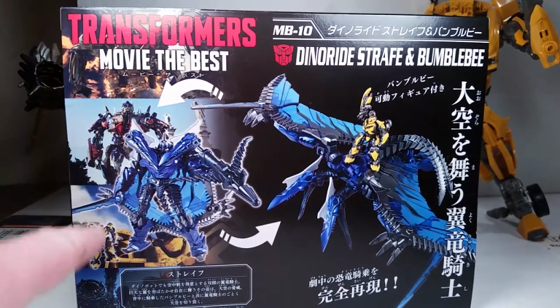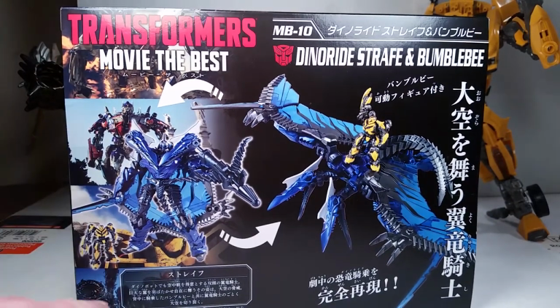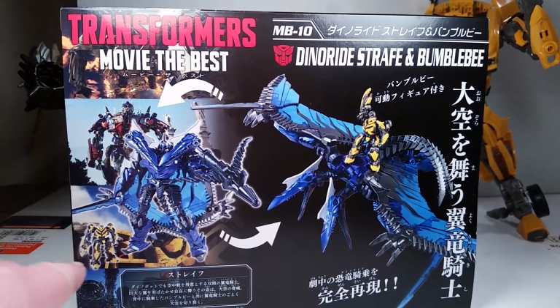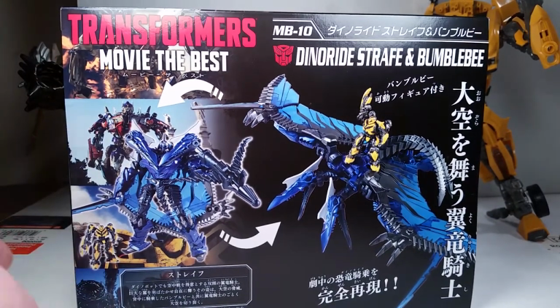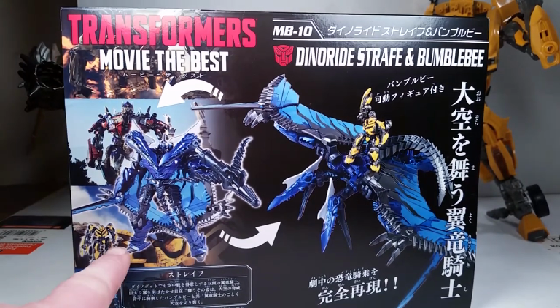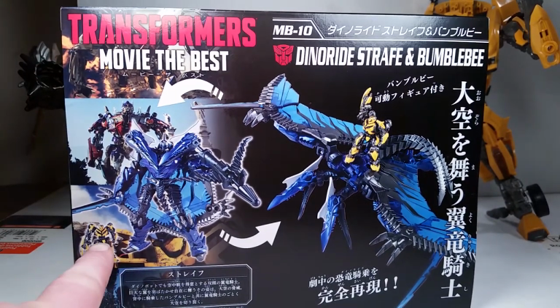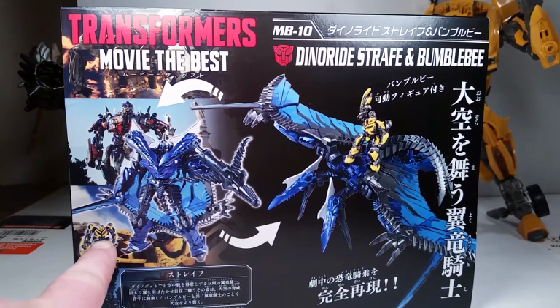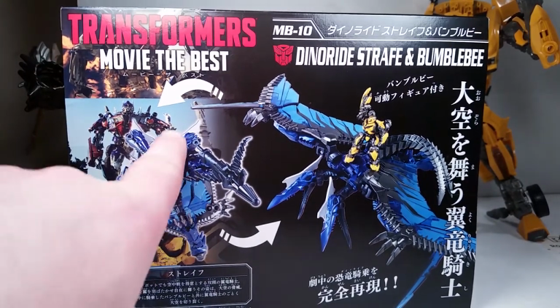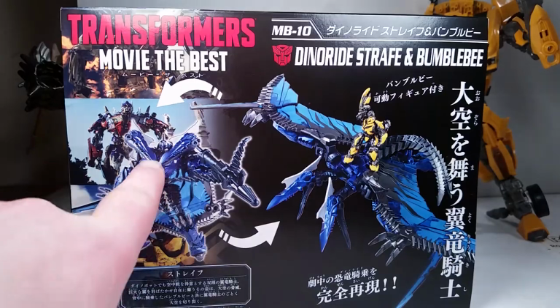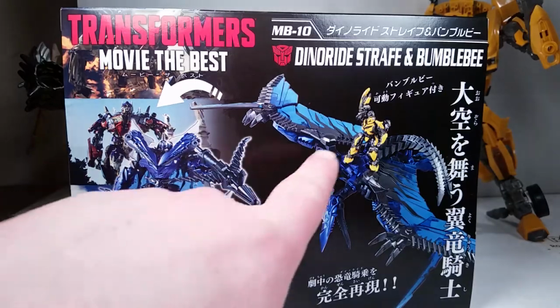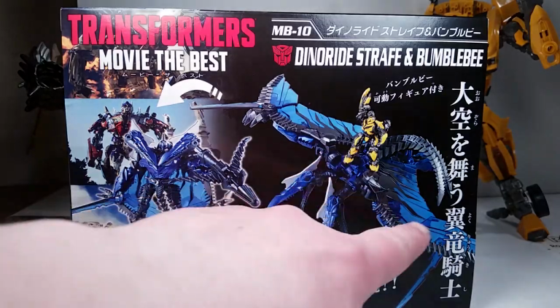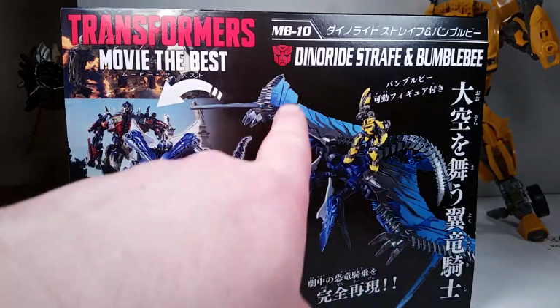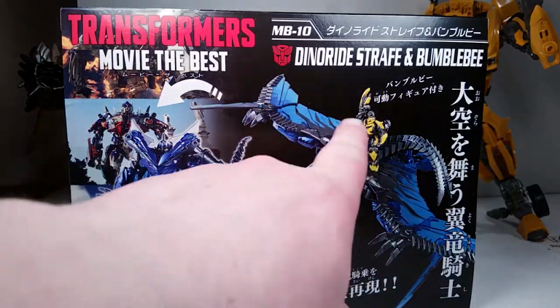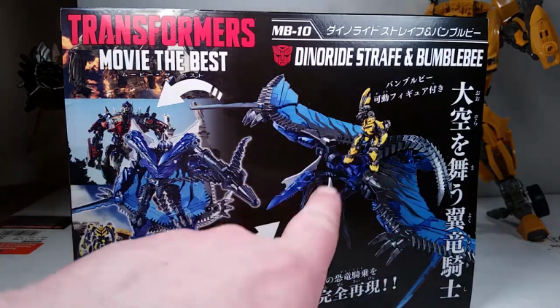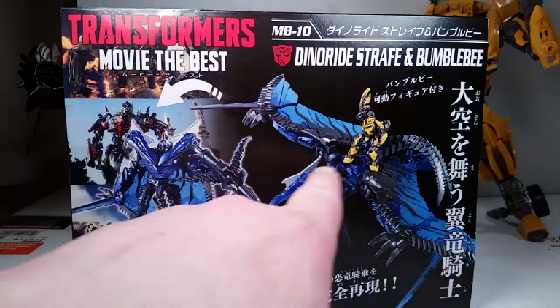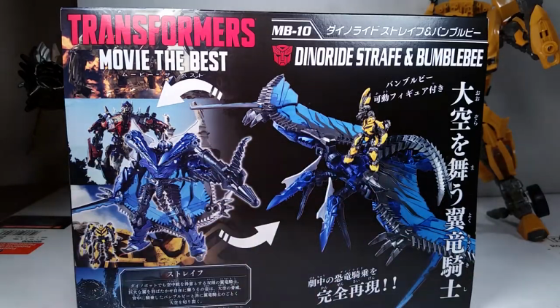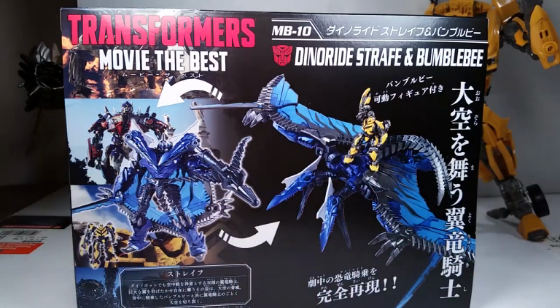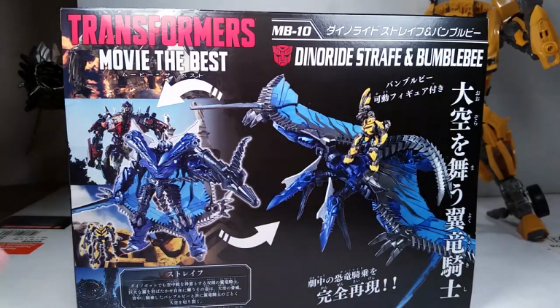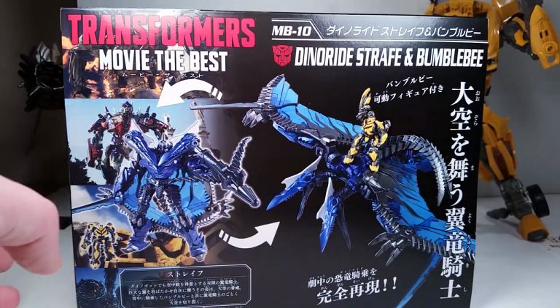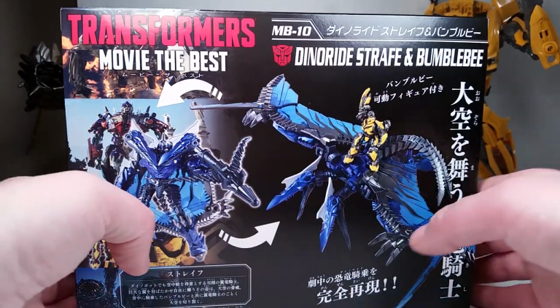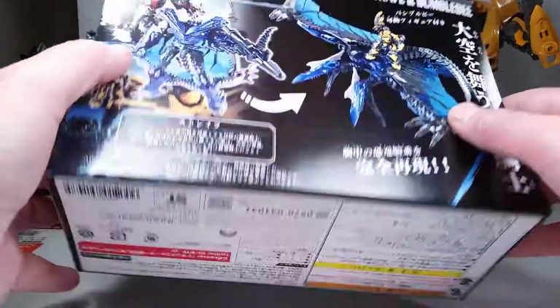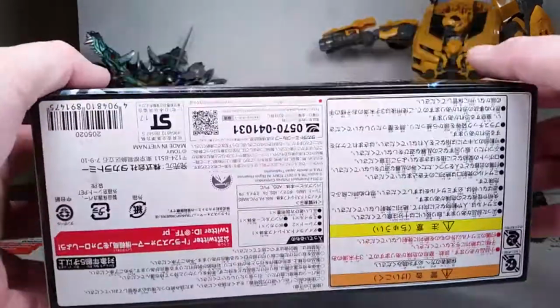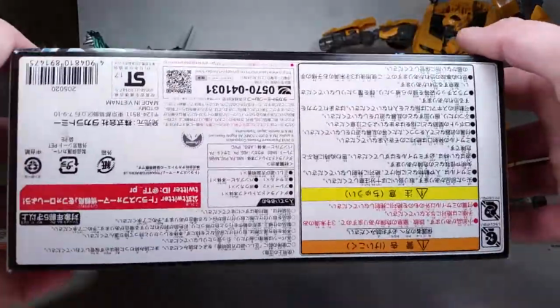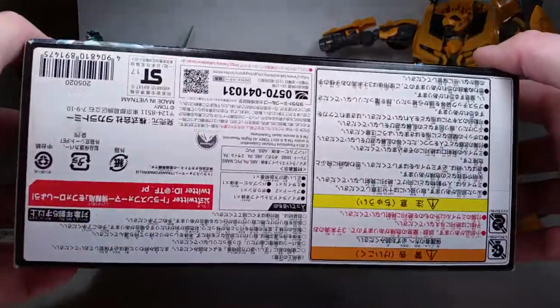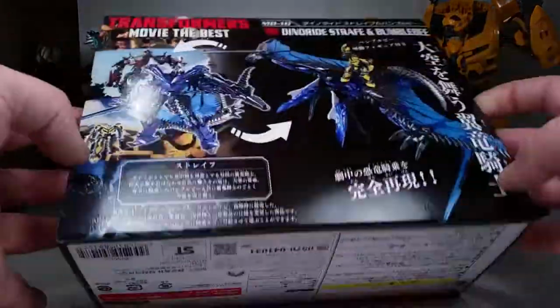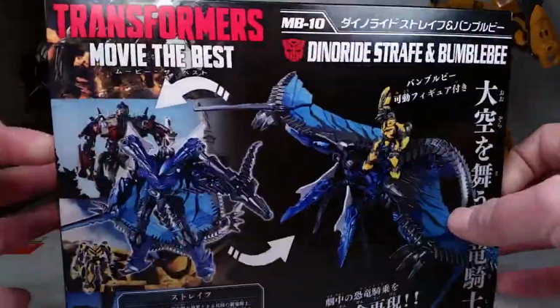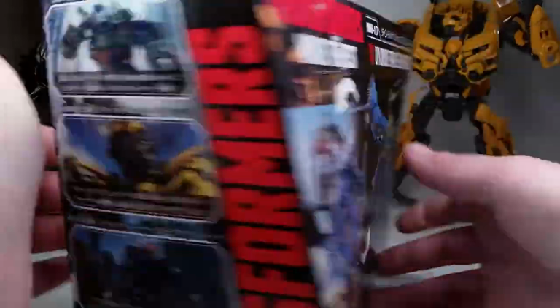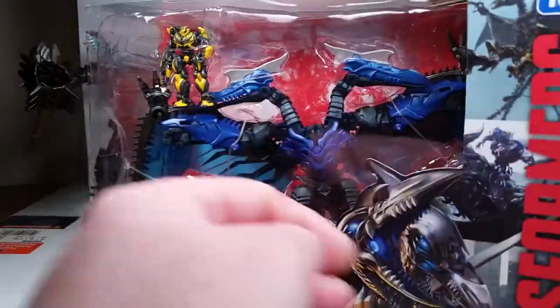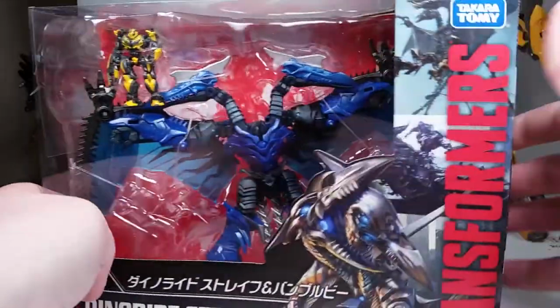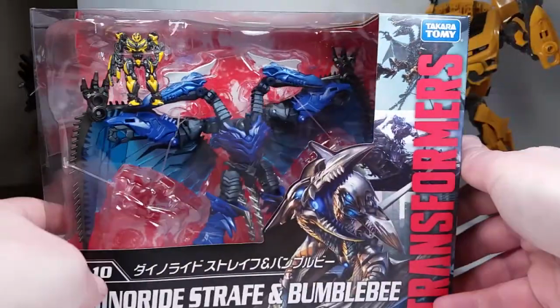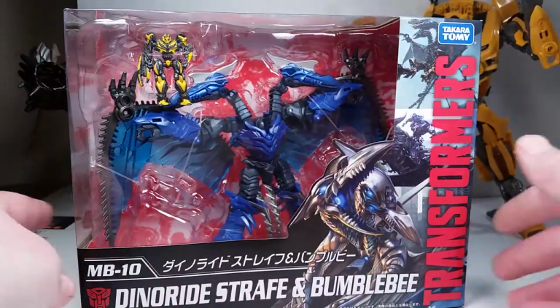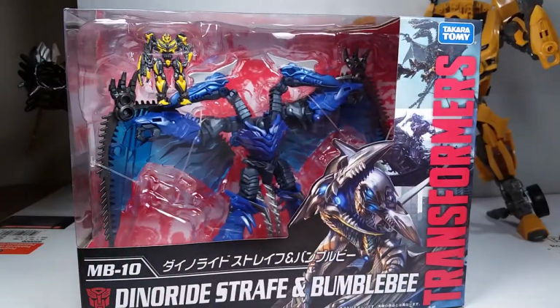Movie stills, and then you got a picture of Bumblebee, Strafe, and then Bumblebee riding Strafe as well. Then the bottom. So without further ado, let's get into the review.